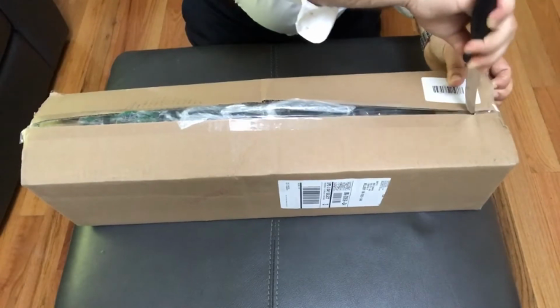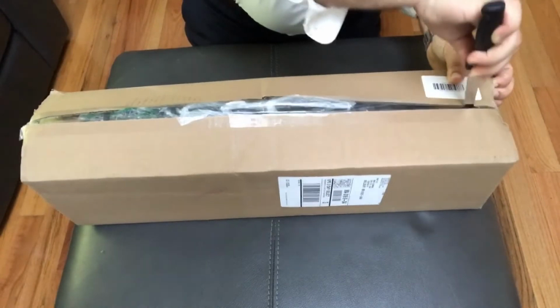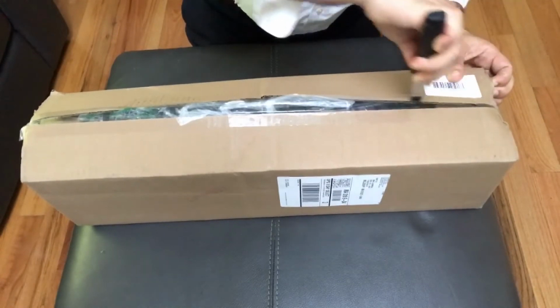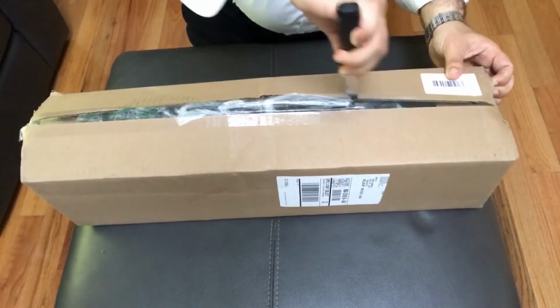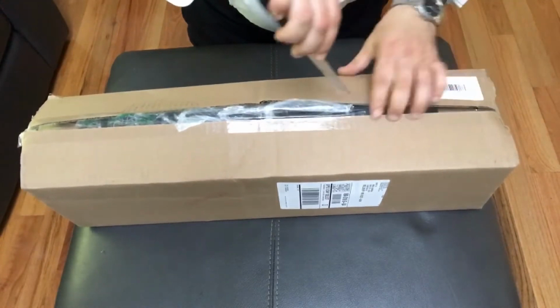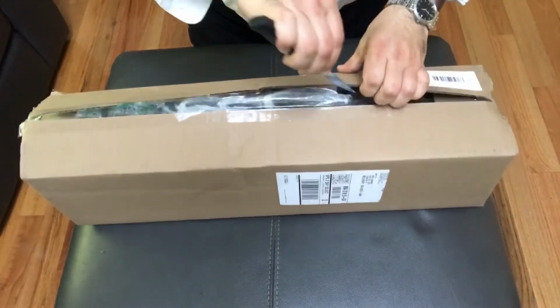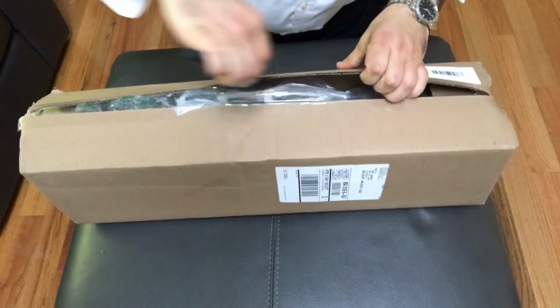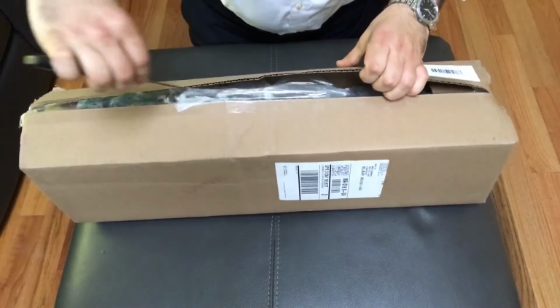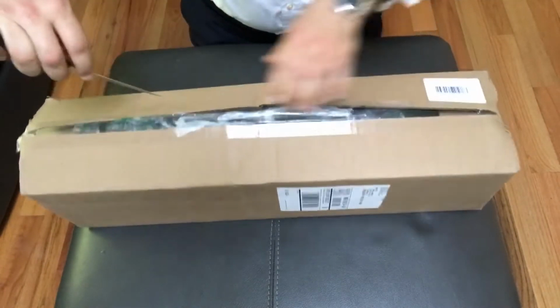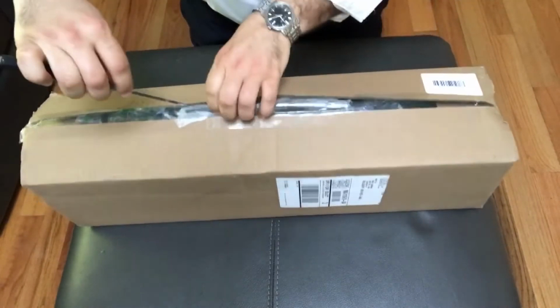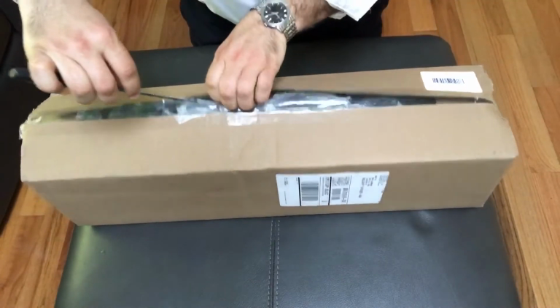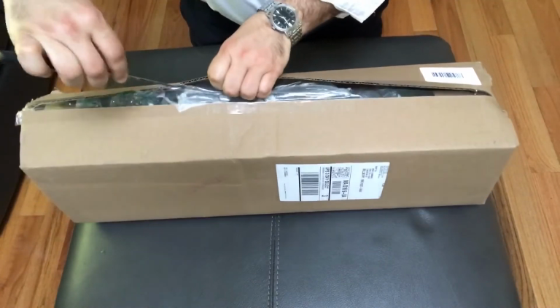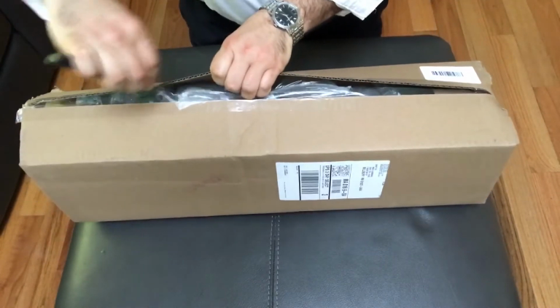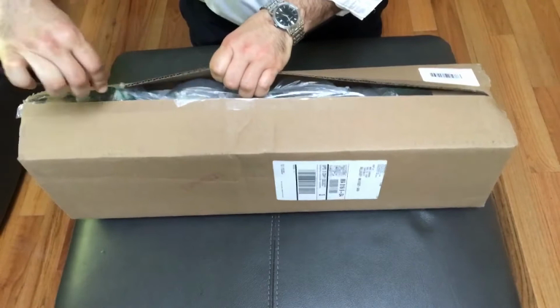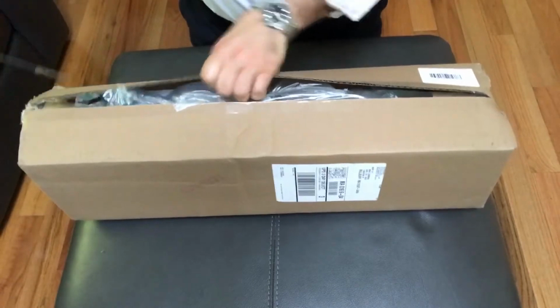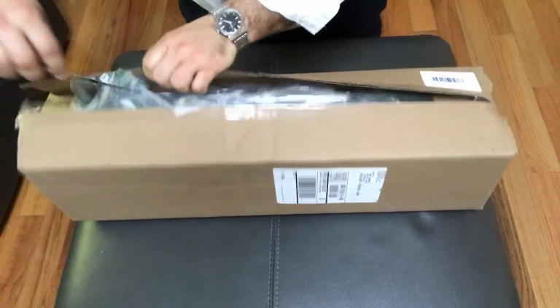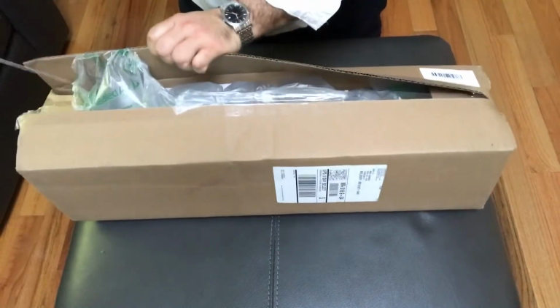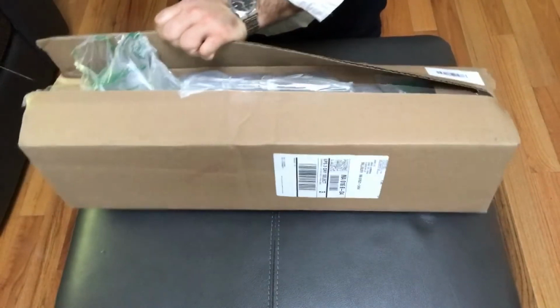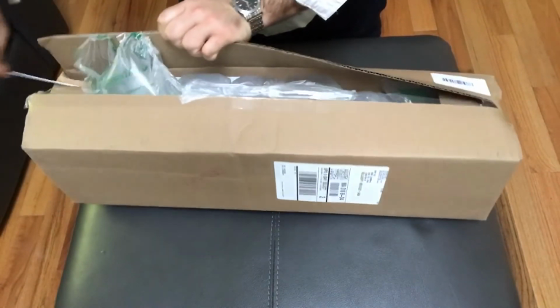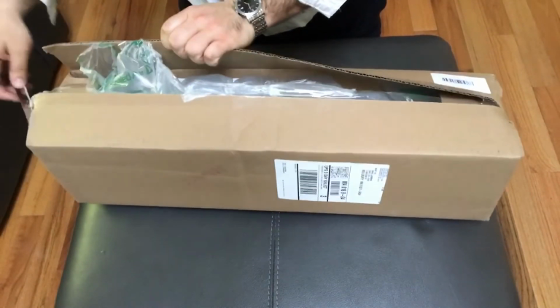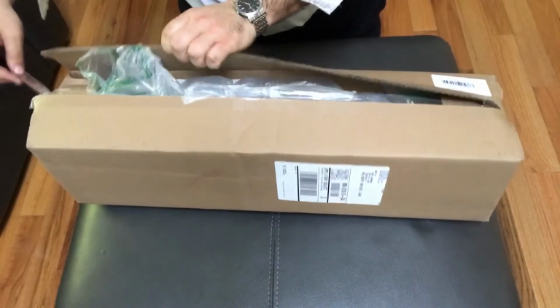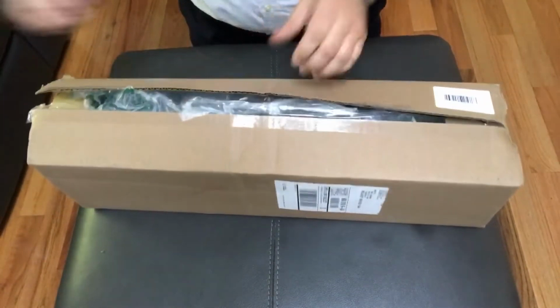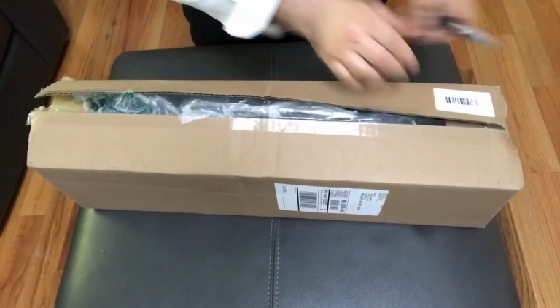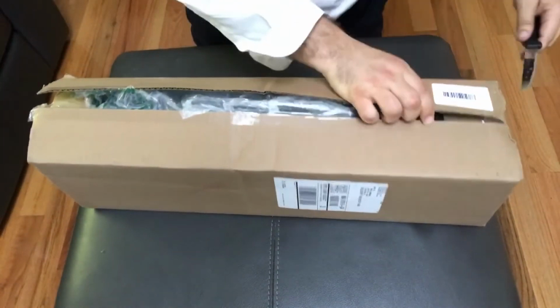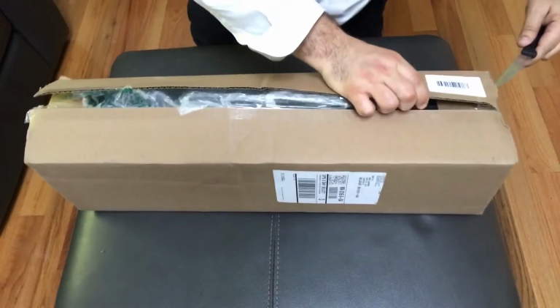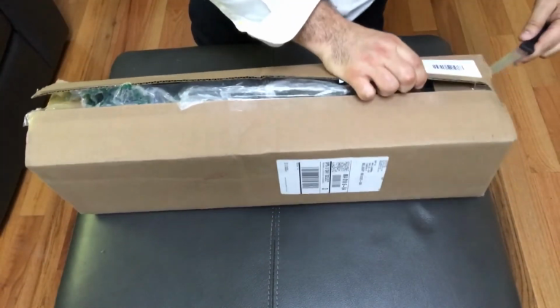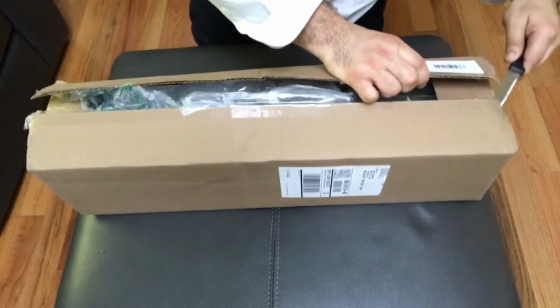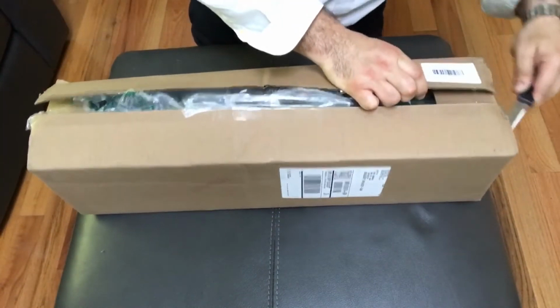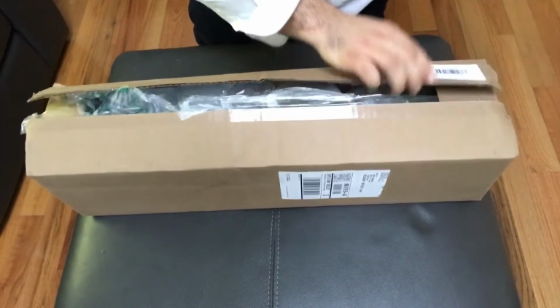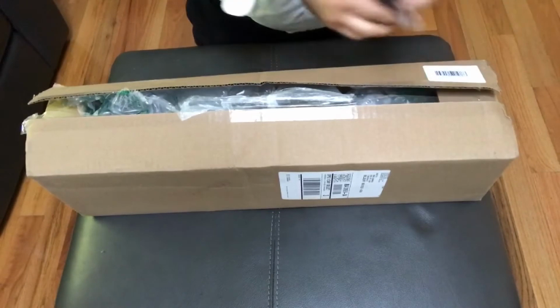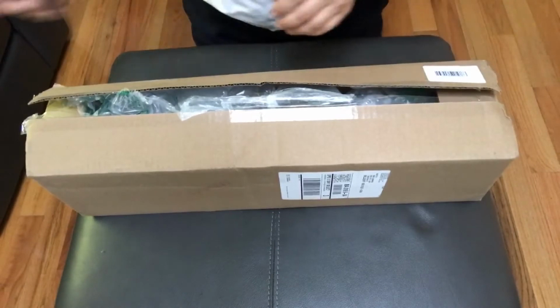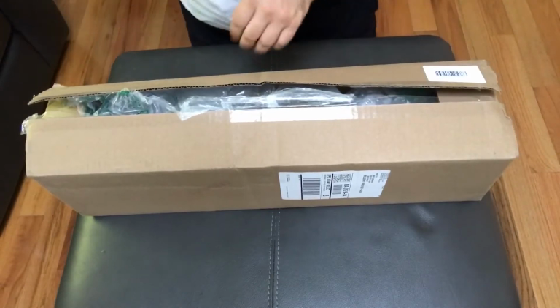What's going on YouTube, it's your boy Mike Lemon coming back at you with a quick unboxing. If you've been following along on my channel, you know that I've been having some issues maintaining an acceptable pH in my reef tank.